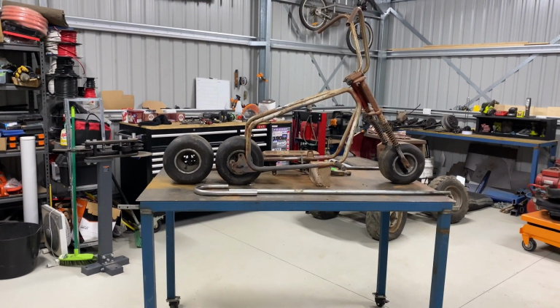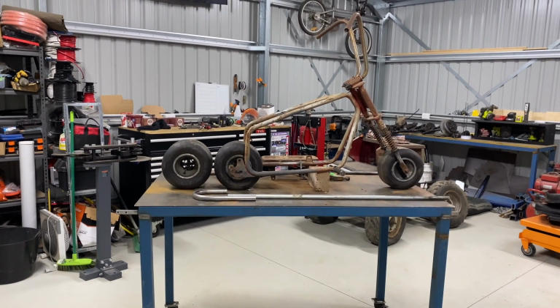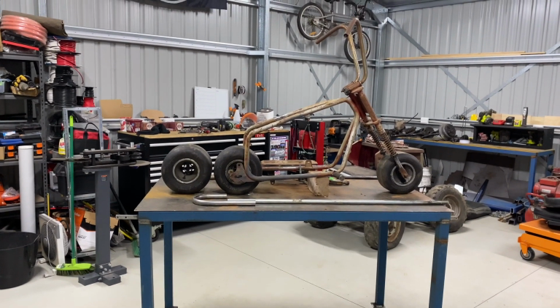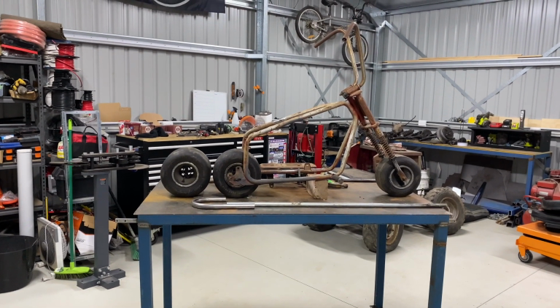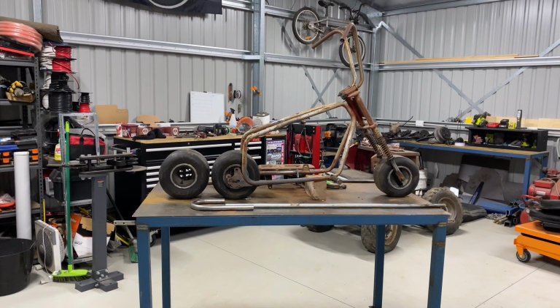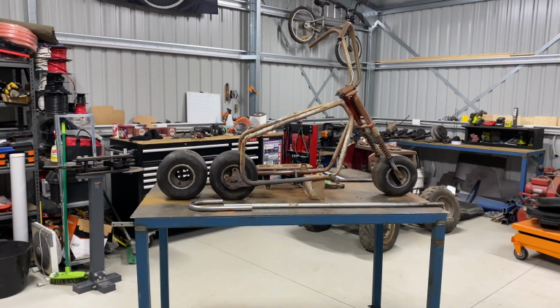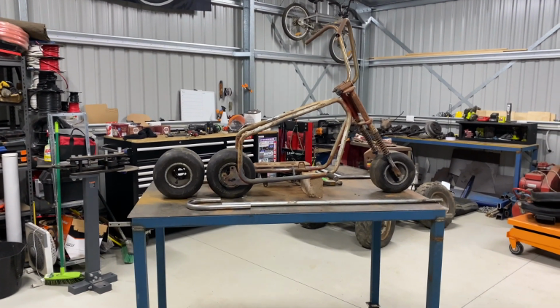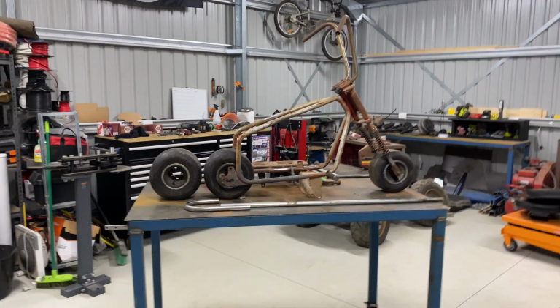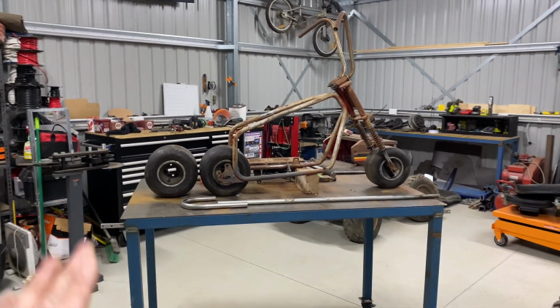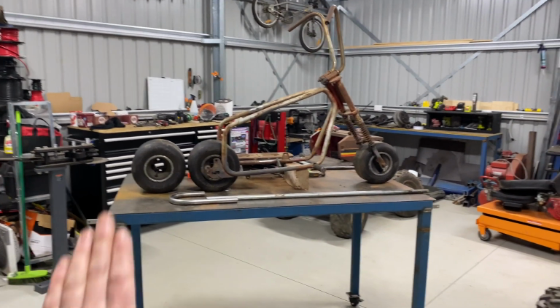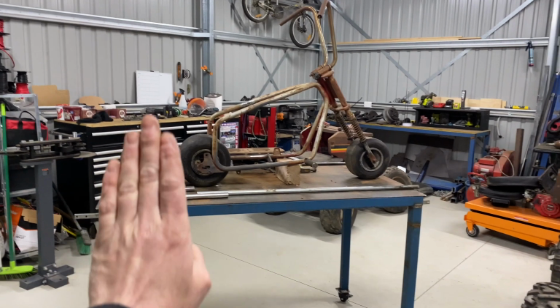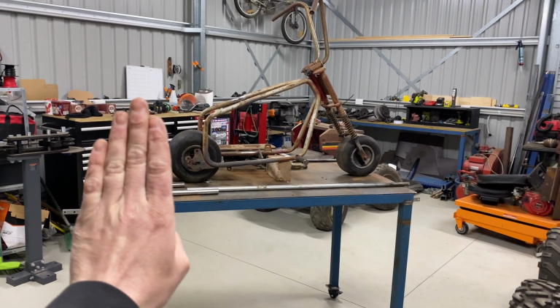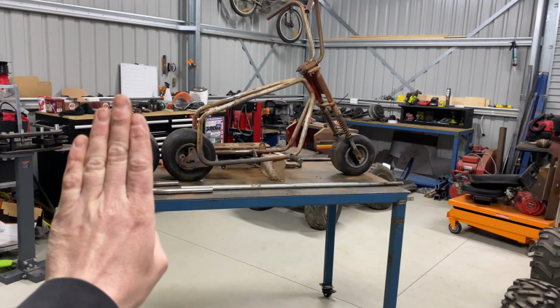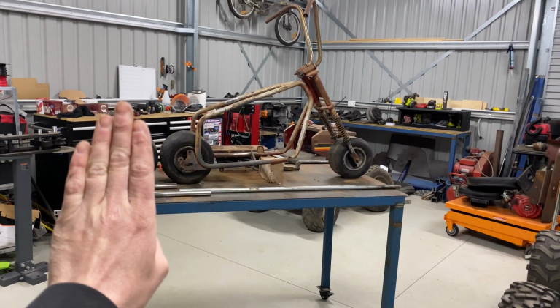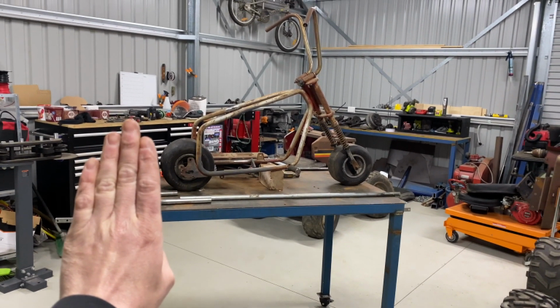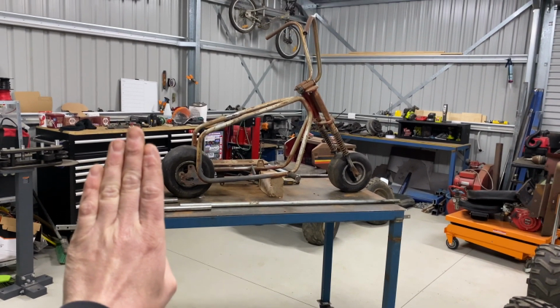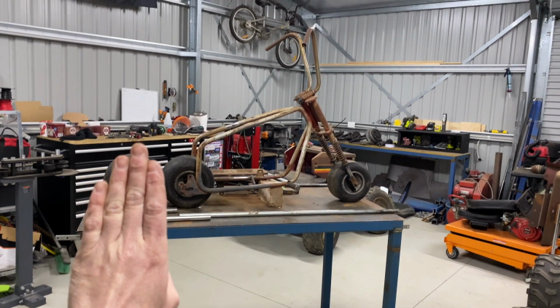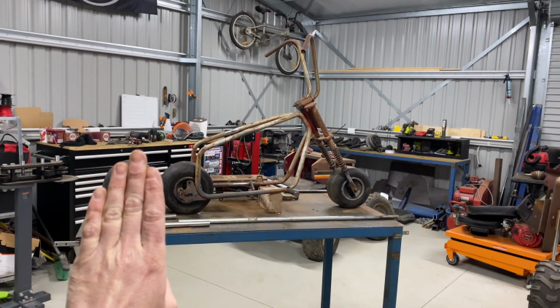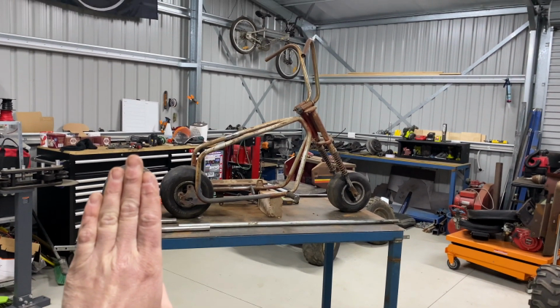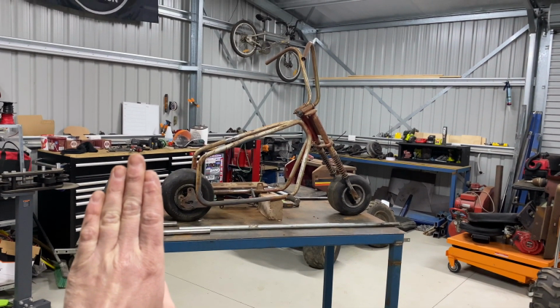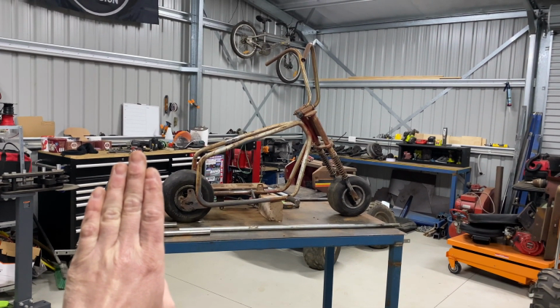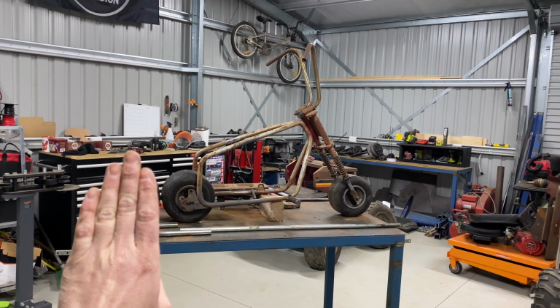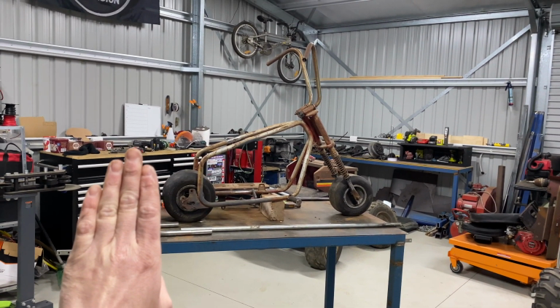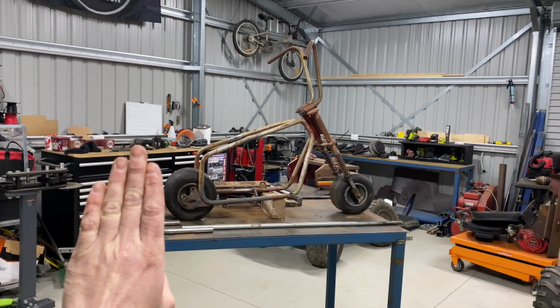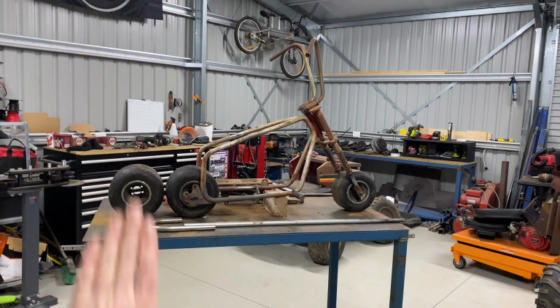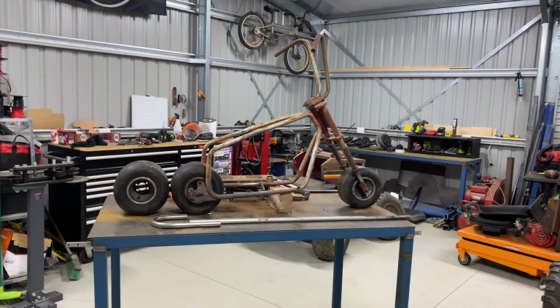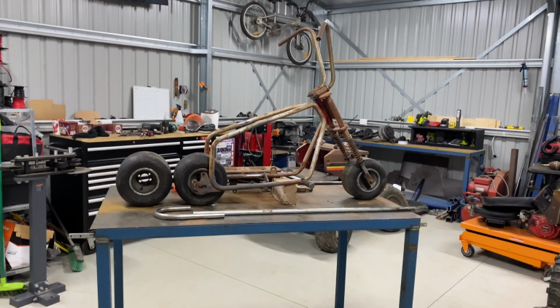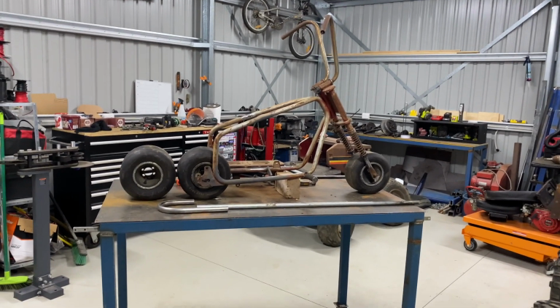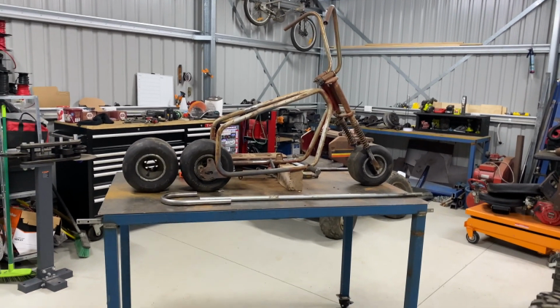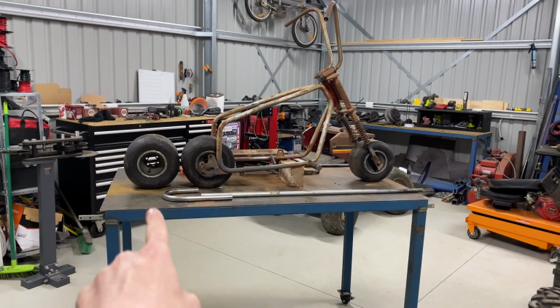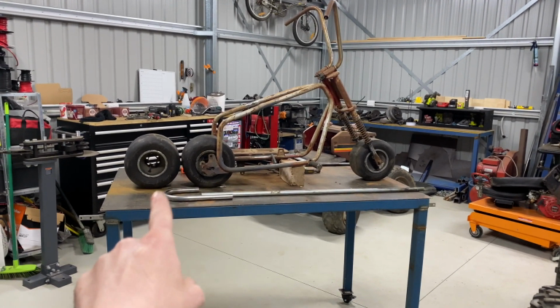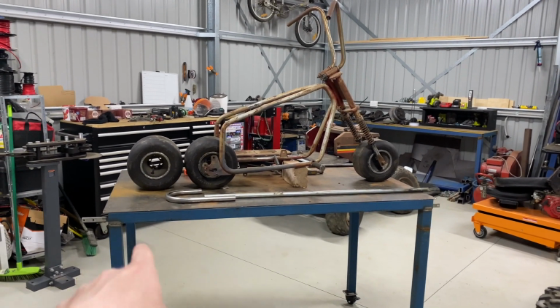I've been looking at this thing for a little over an hour now. That does look cool — looks like a little mini stunt bike, and I do love being different like that.